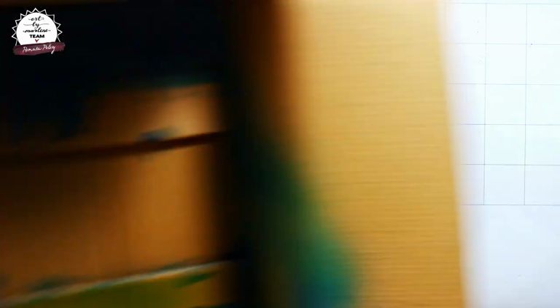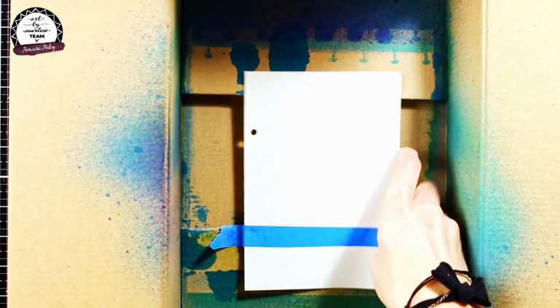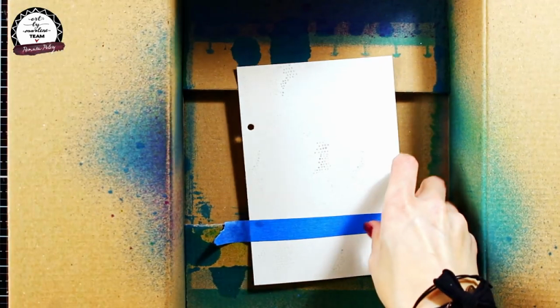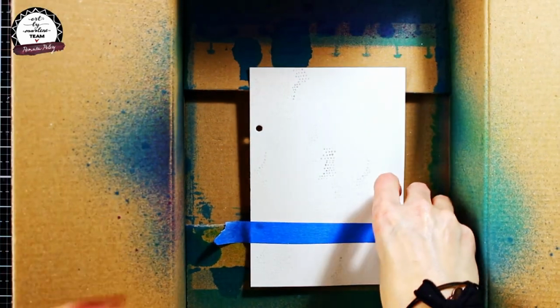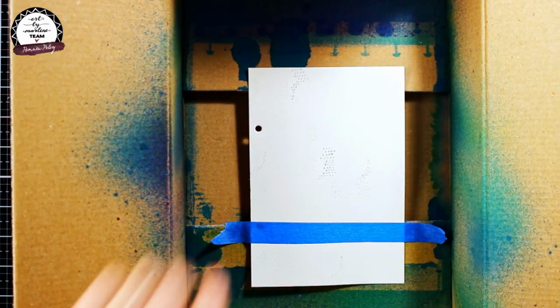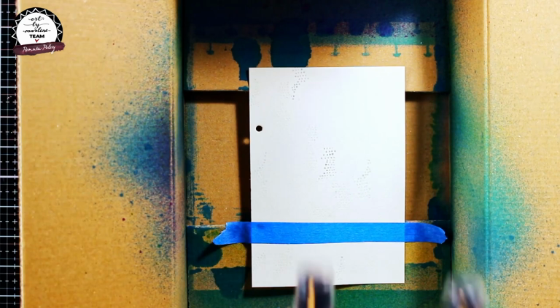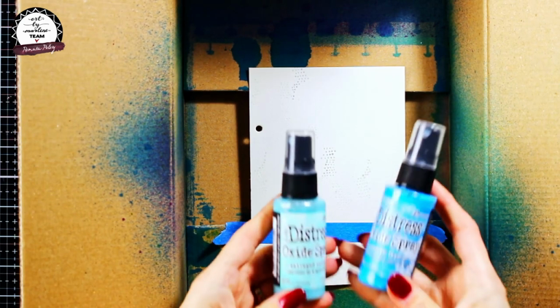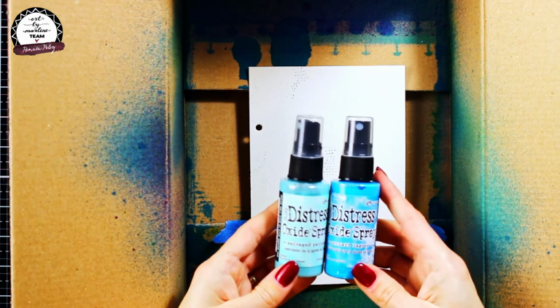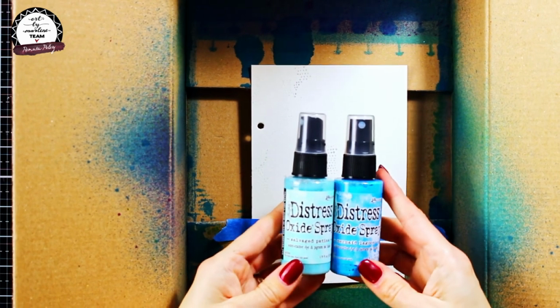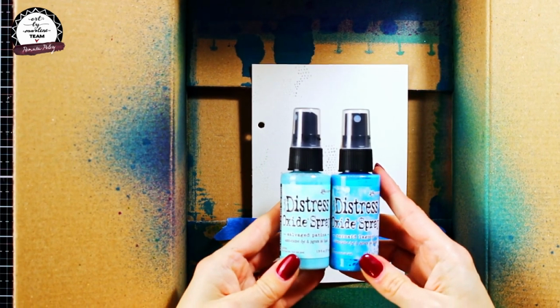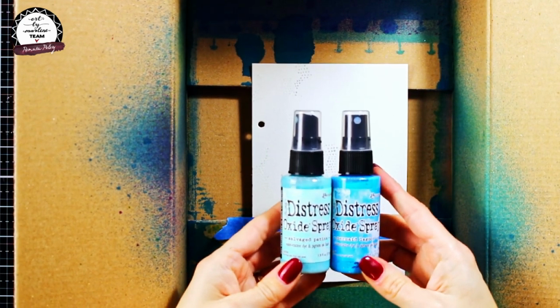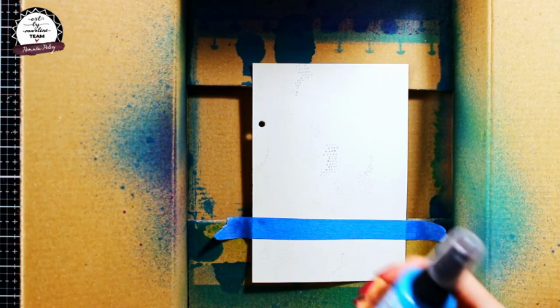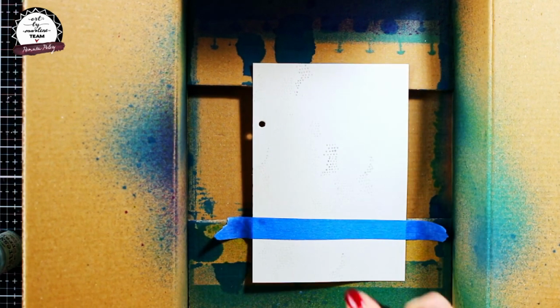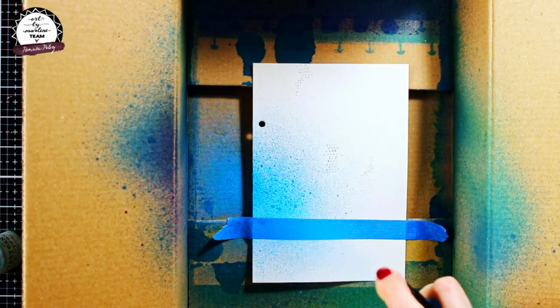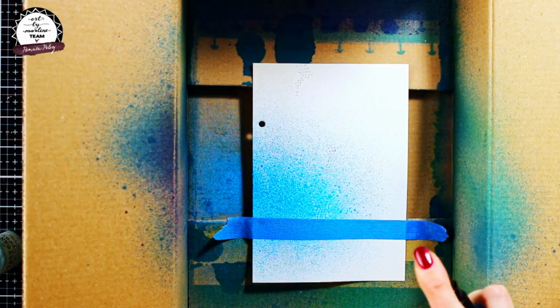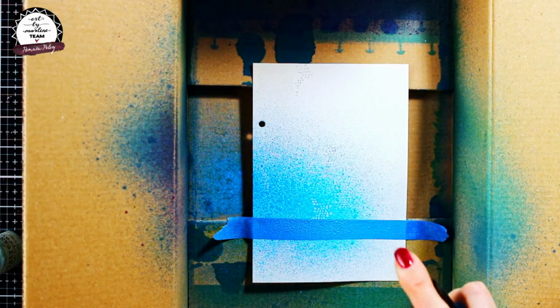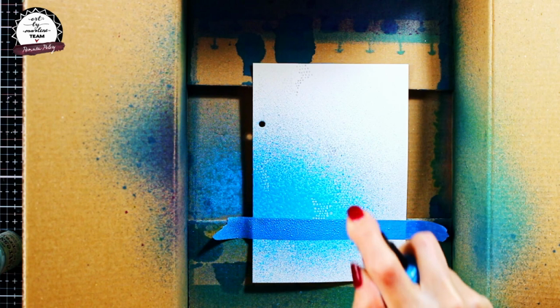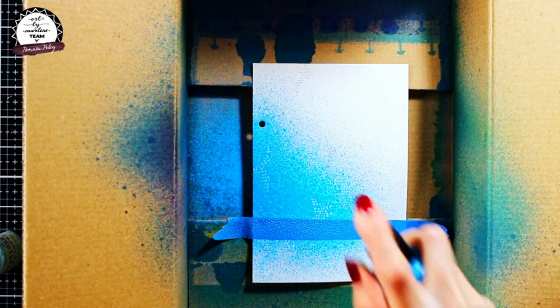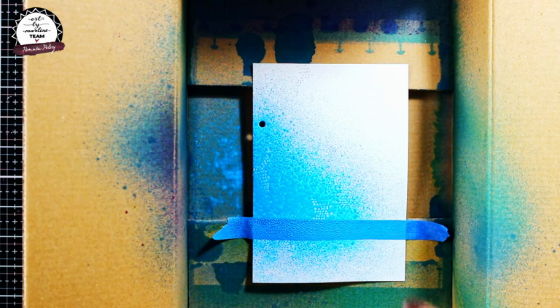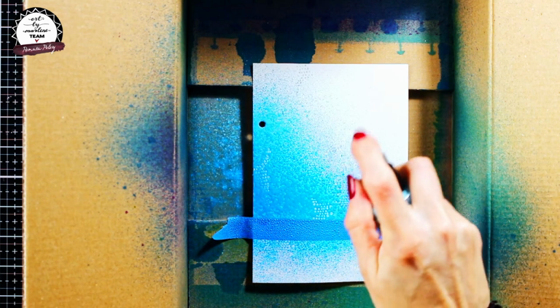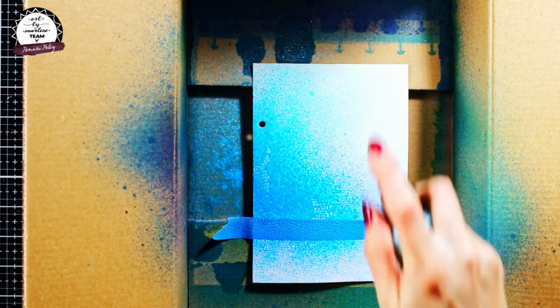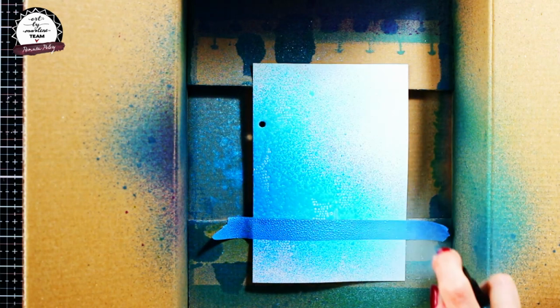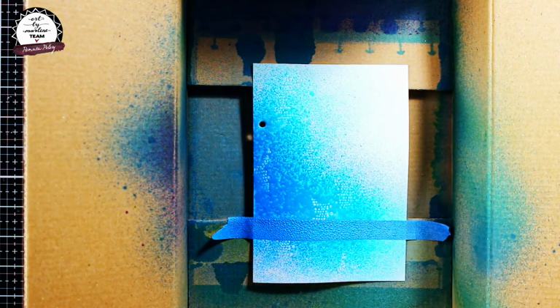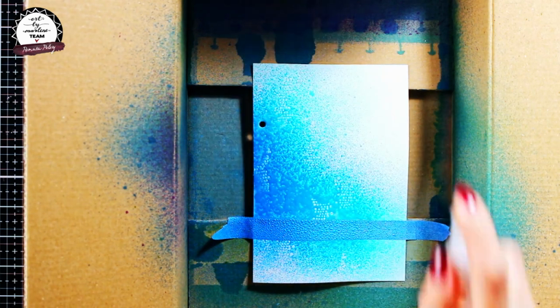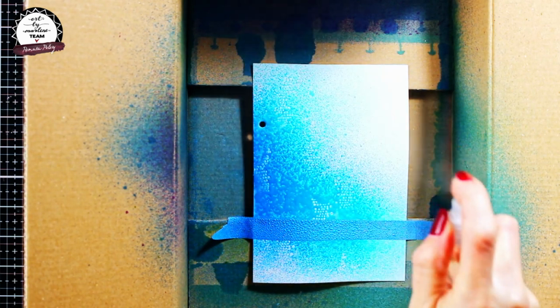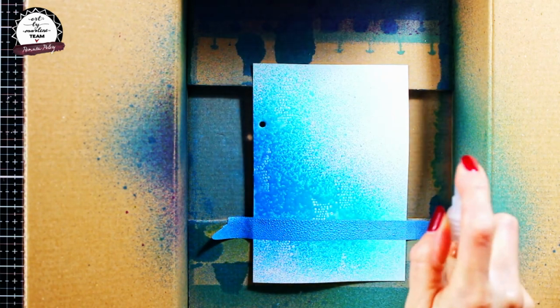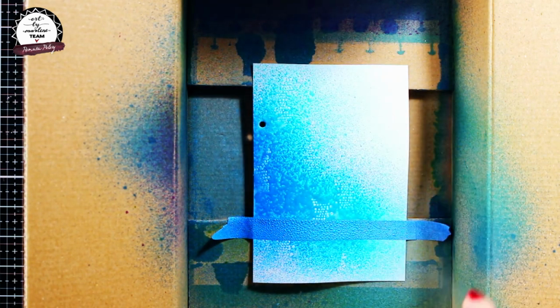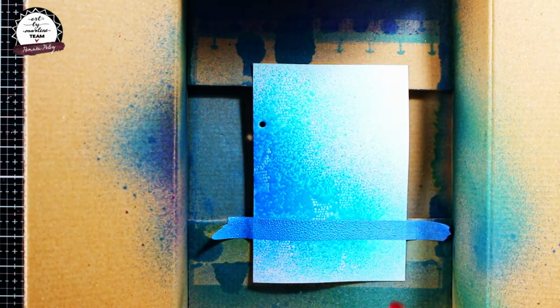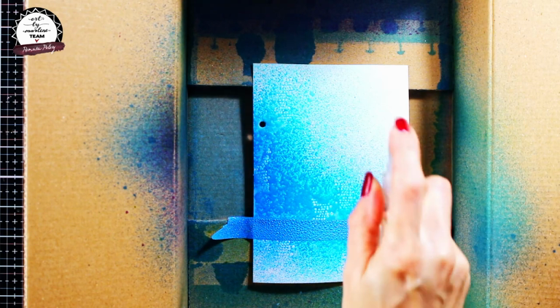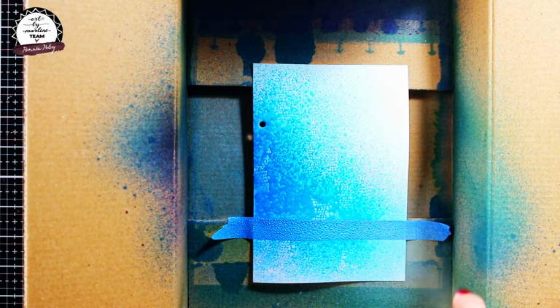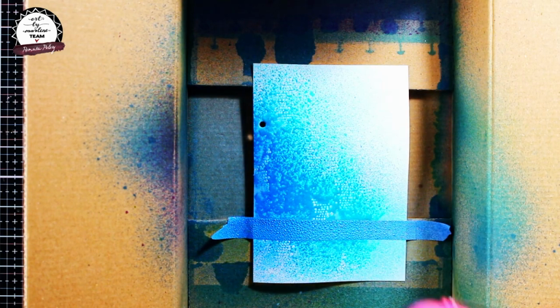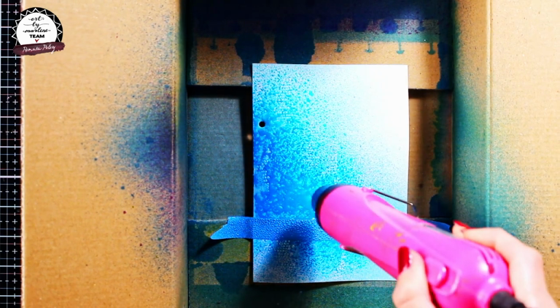Now I have used masking tape to cover one area of my page, and the next step was to start spraying. I chose to work with two lovely blue shades, and over them I sprayed some water.